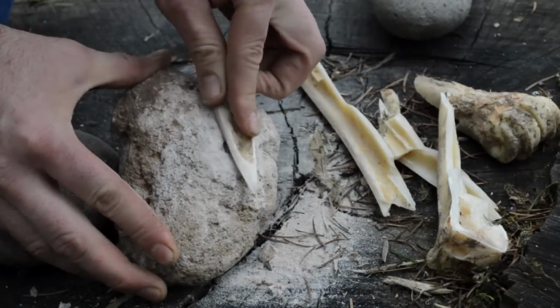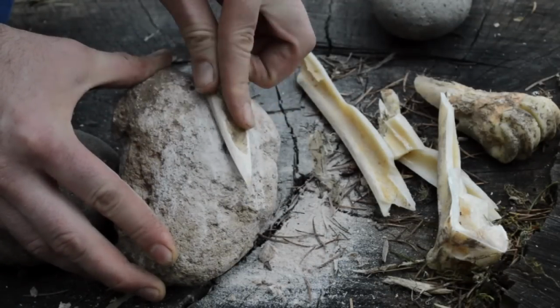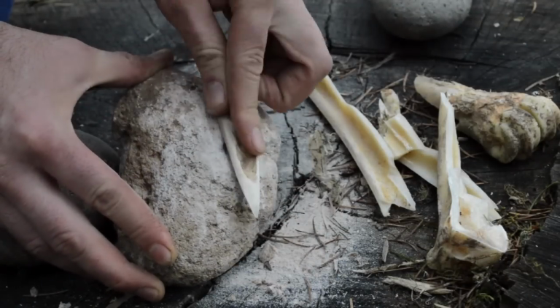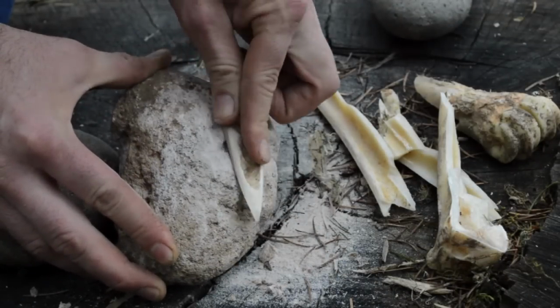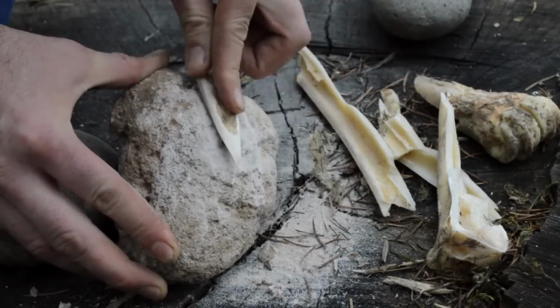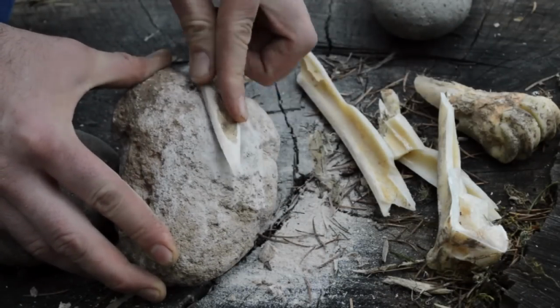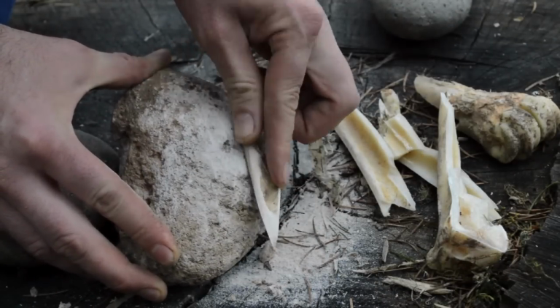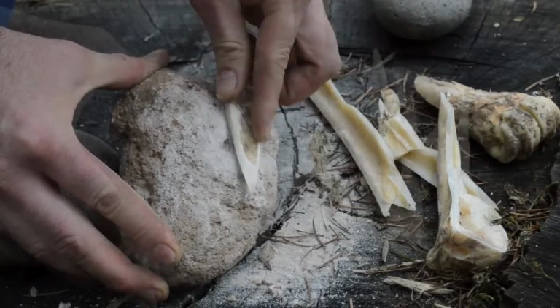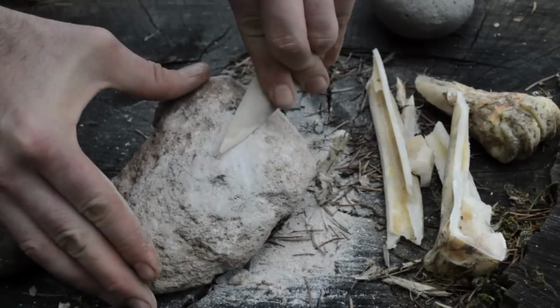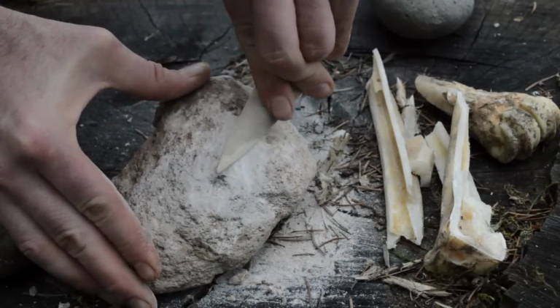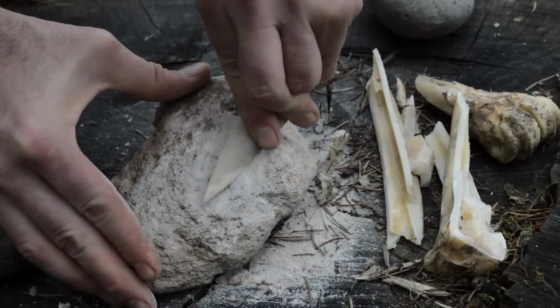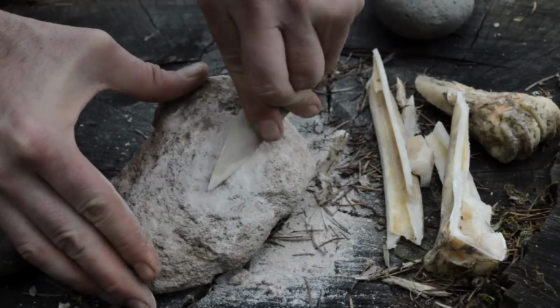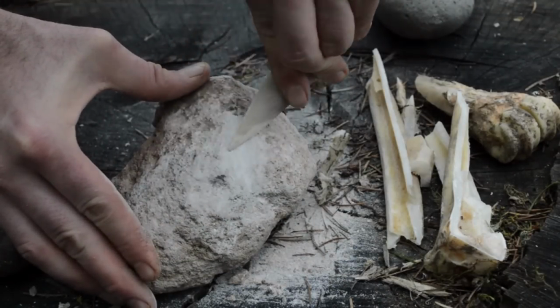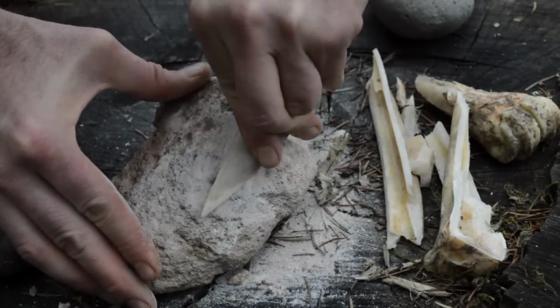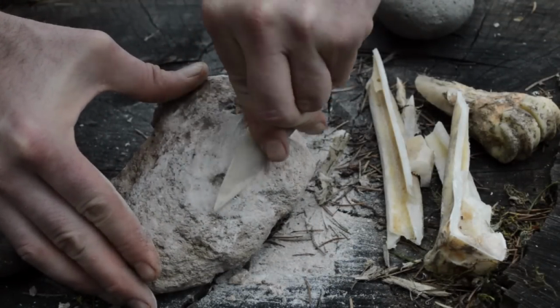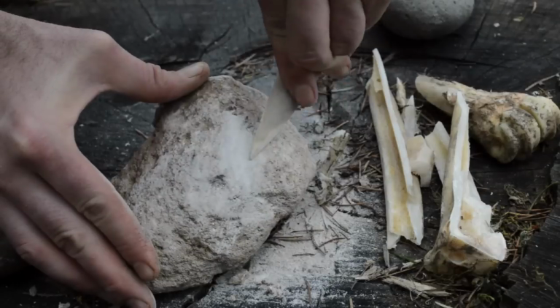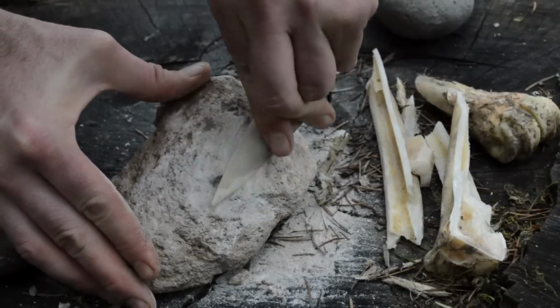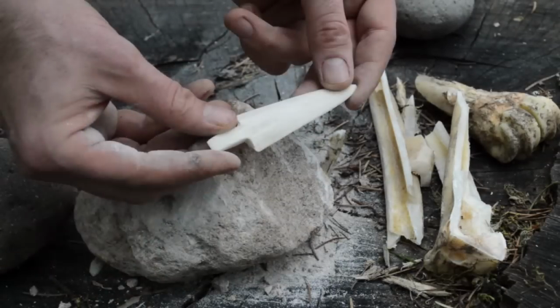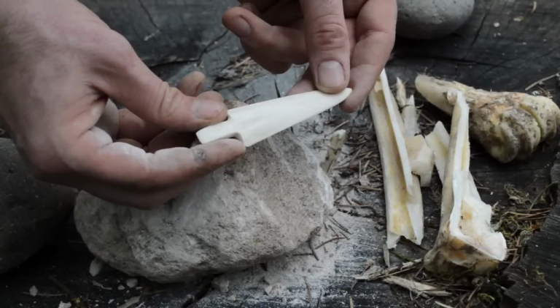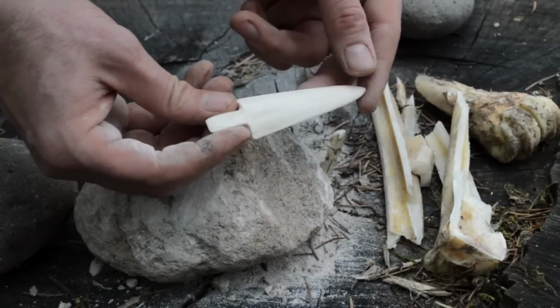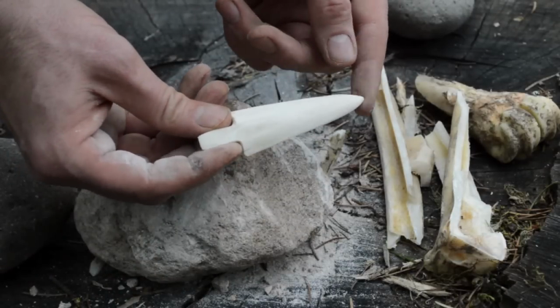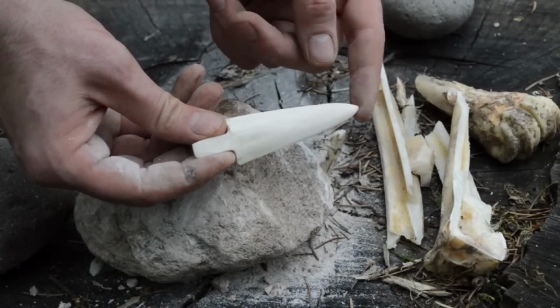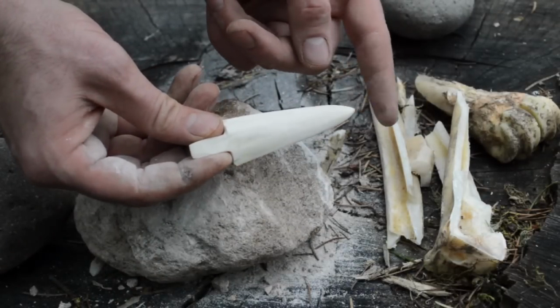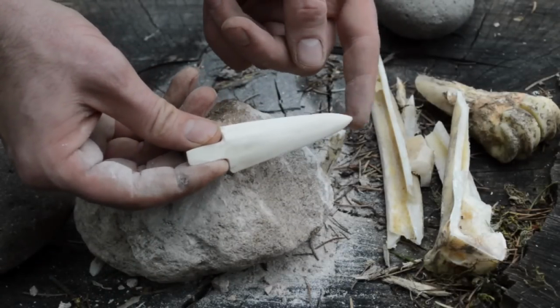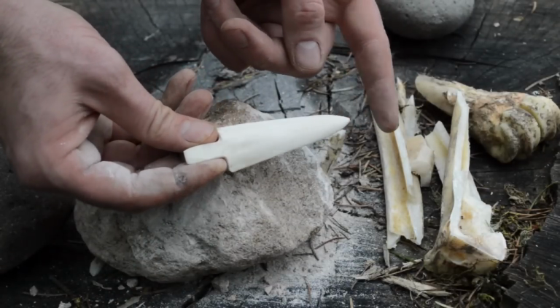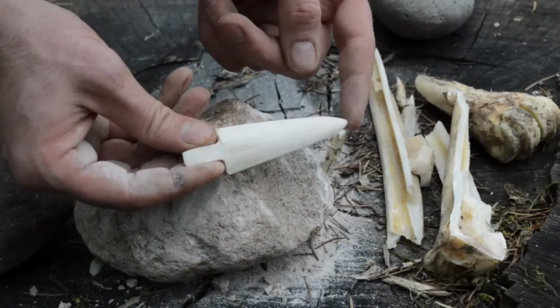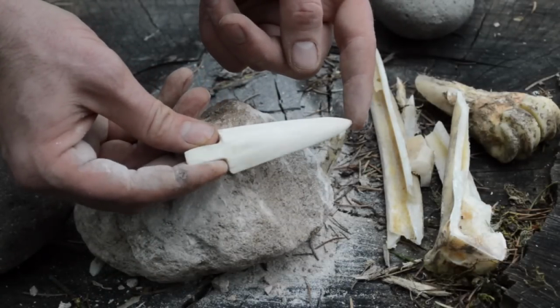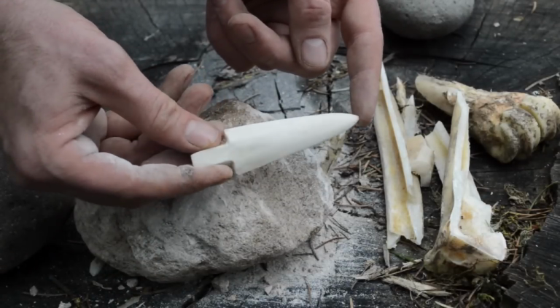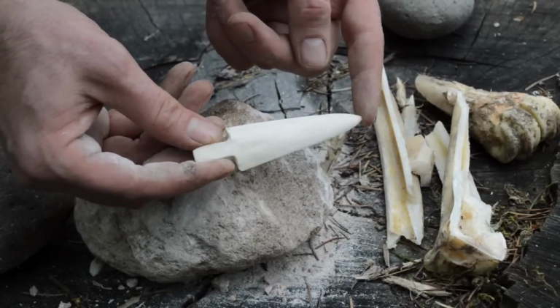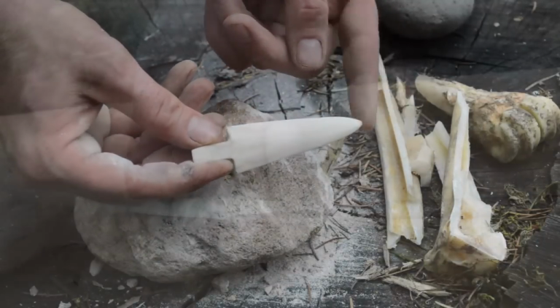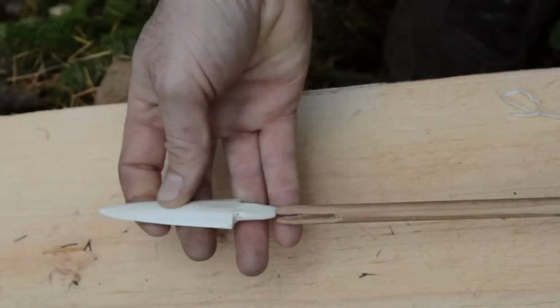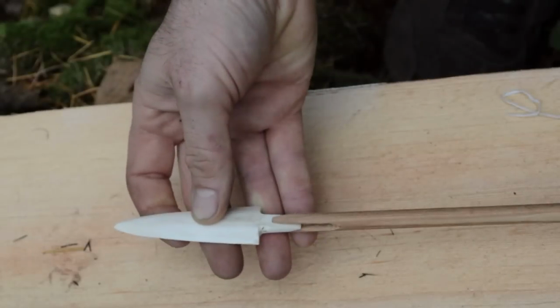This can be a very lengthy and time consuming process when using primitive methods. I'm going to finish our two-fletch arrow with an arrowhead I previously made at home using my grinder. This only took a fraction of the time.